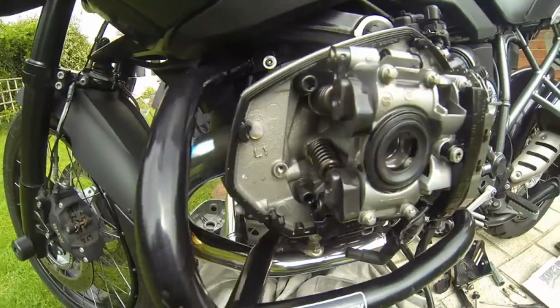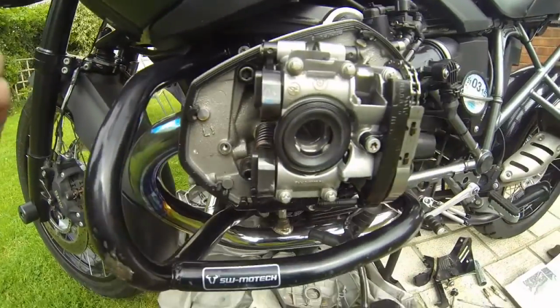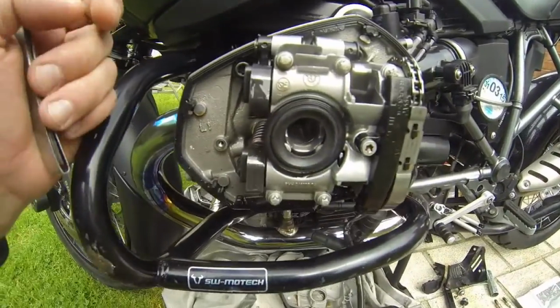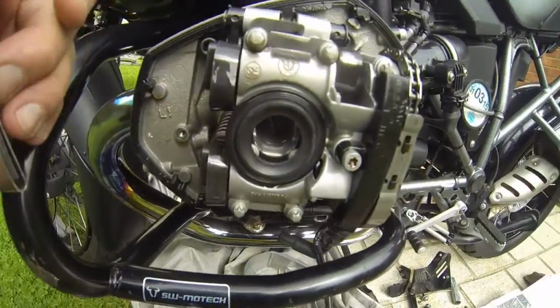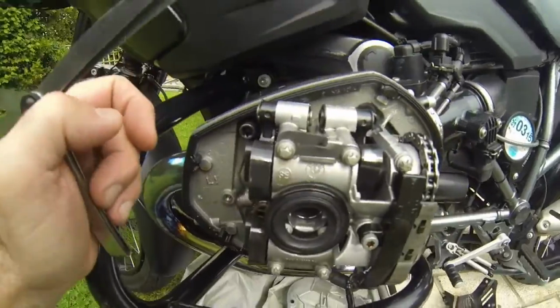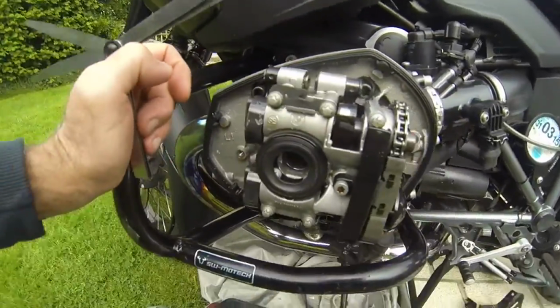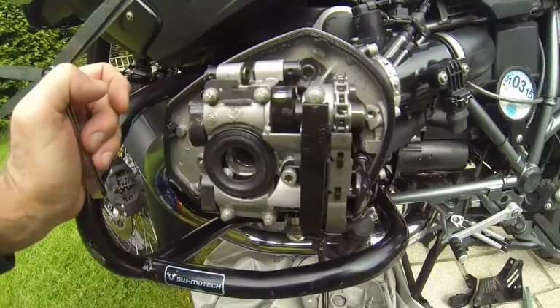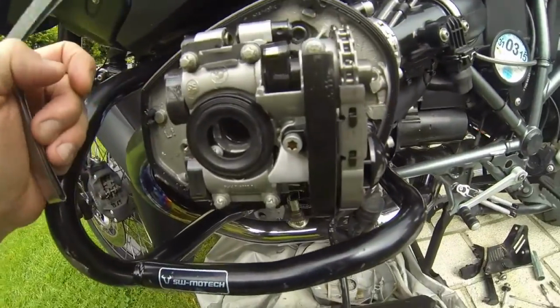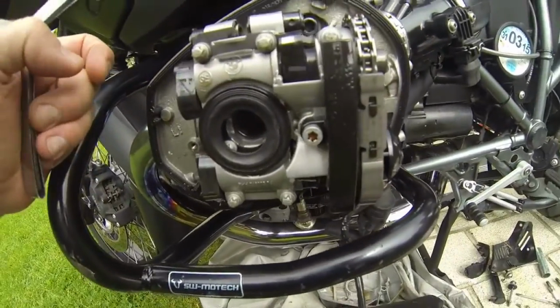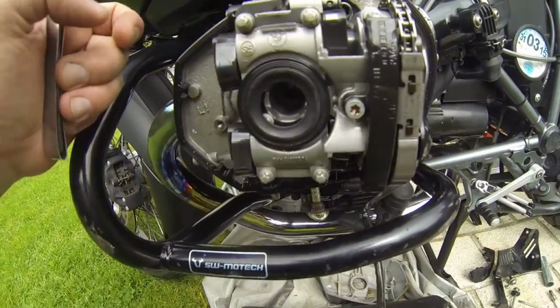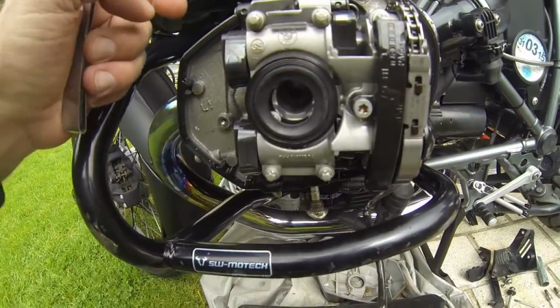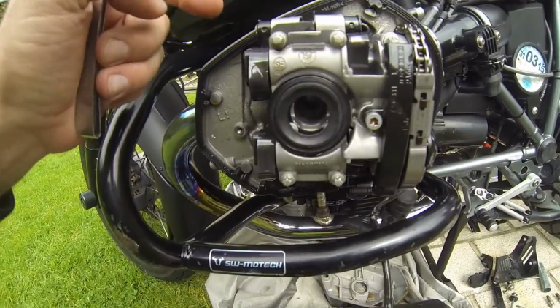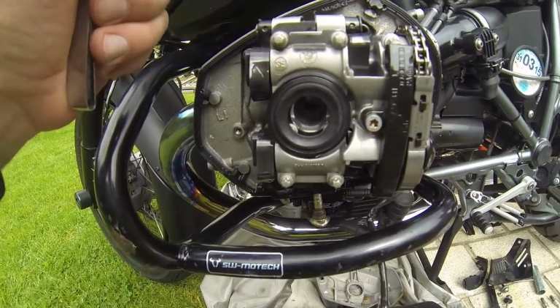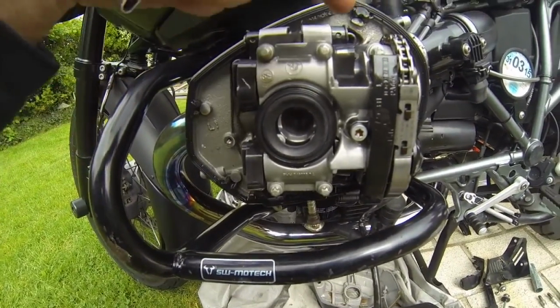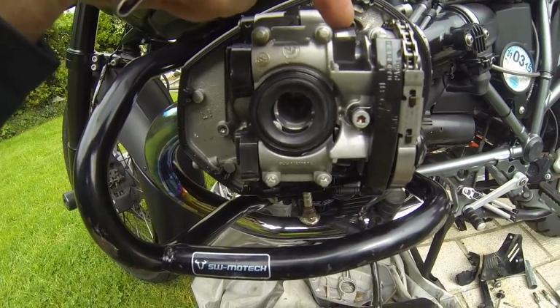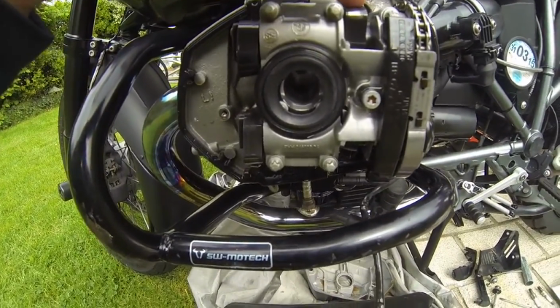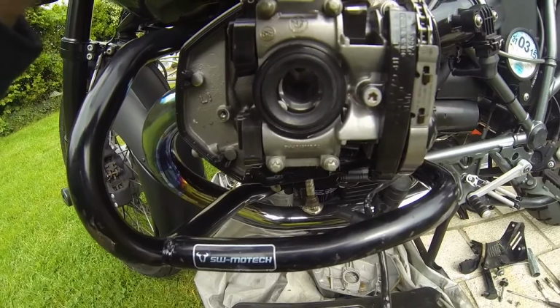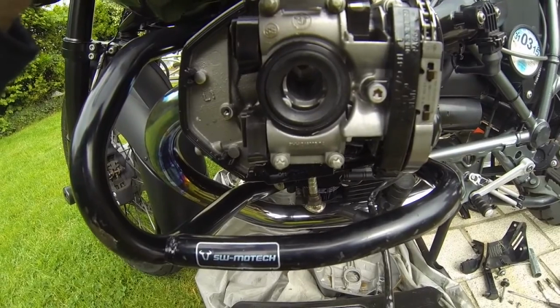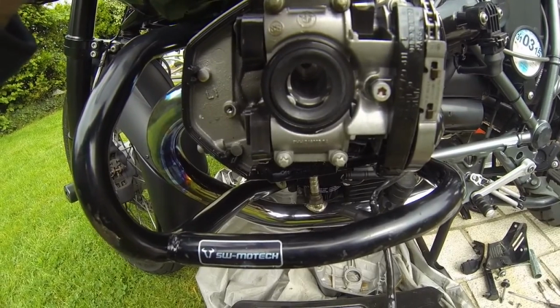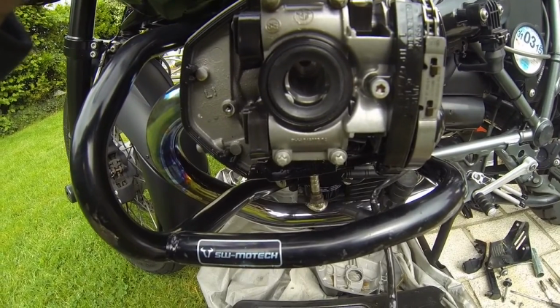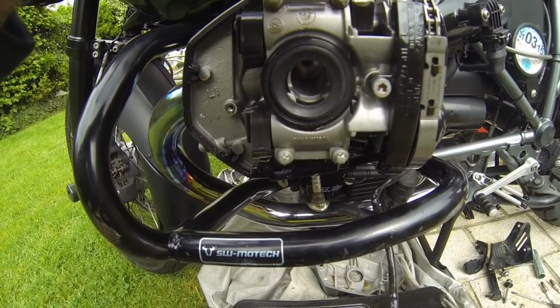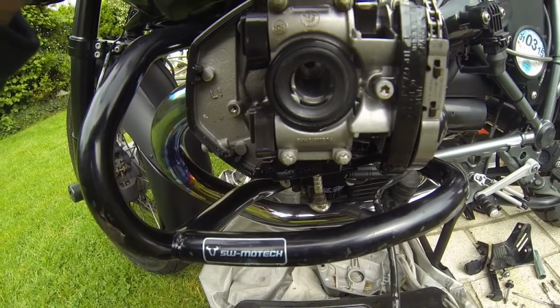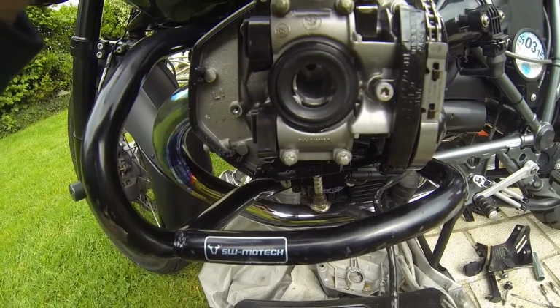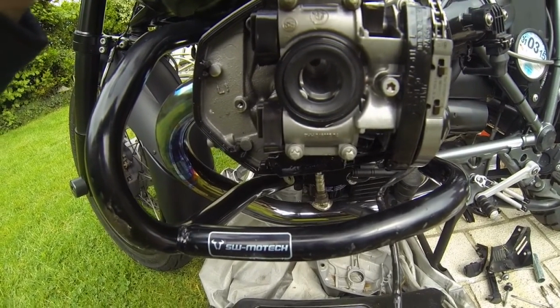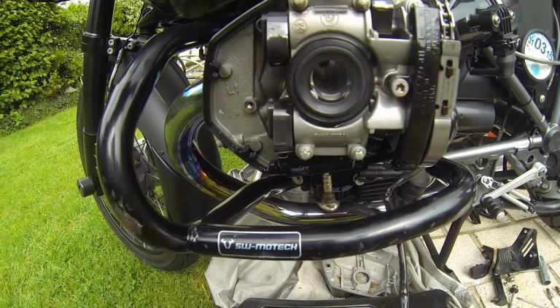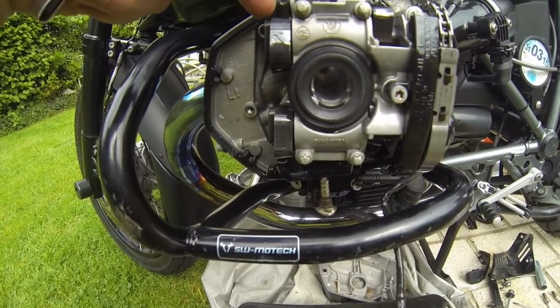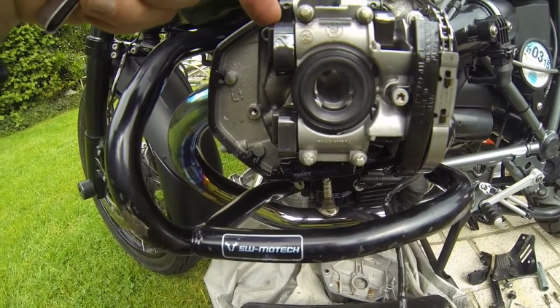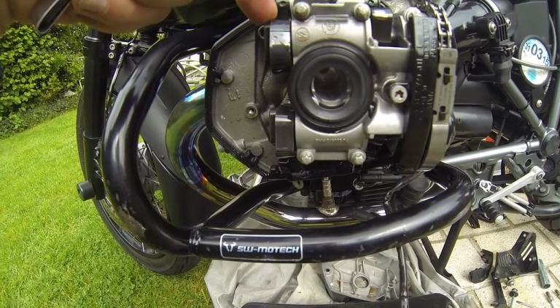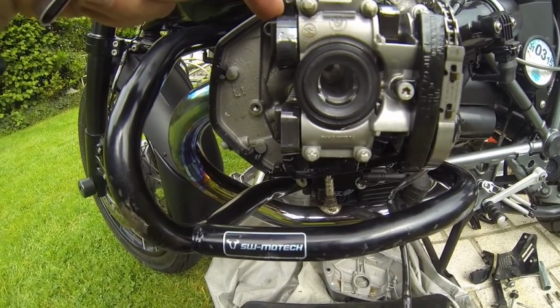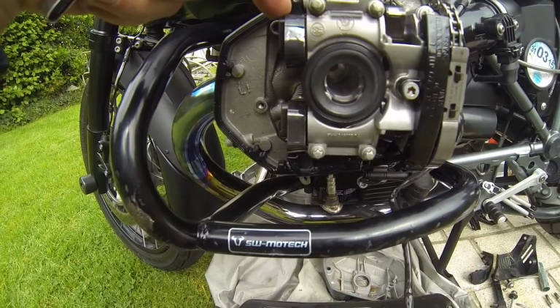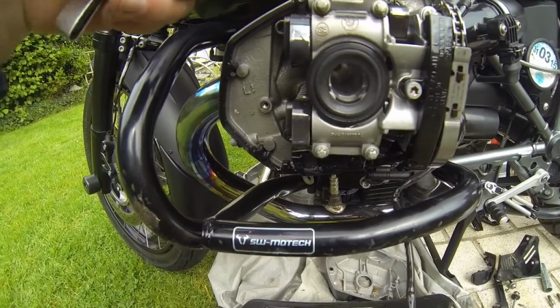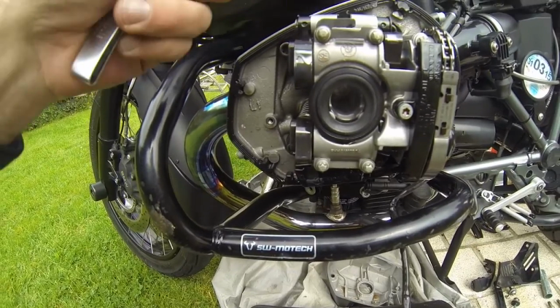The spec for the gaps are 0.13 to 0.23mm on the inlet and 0.30 to 0.40mm on the exhaust.